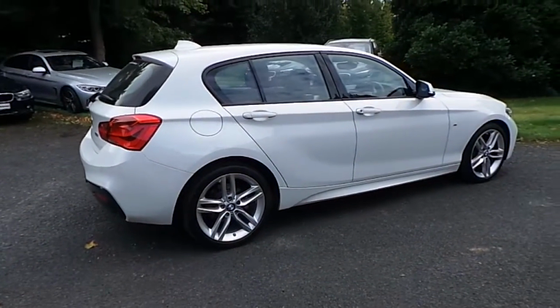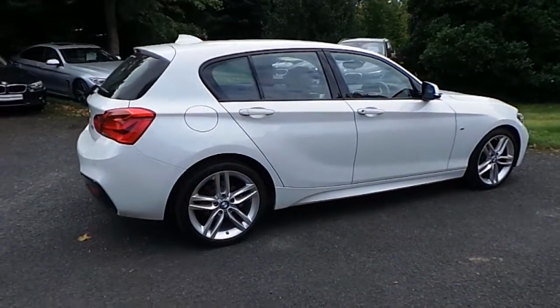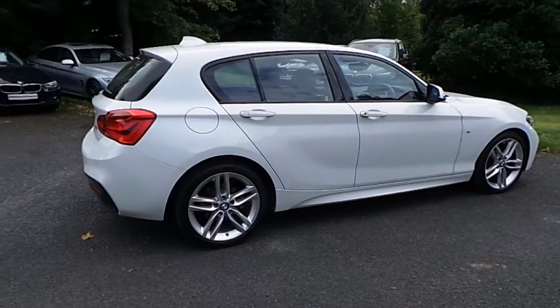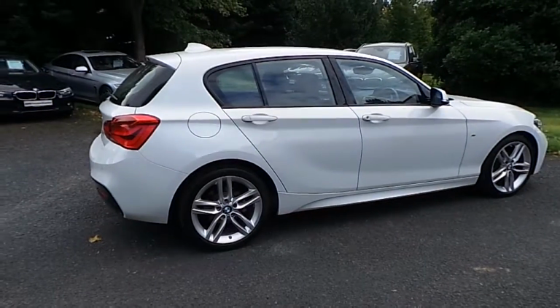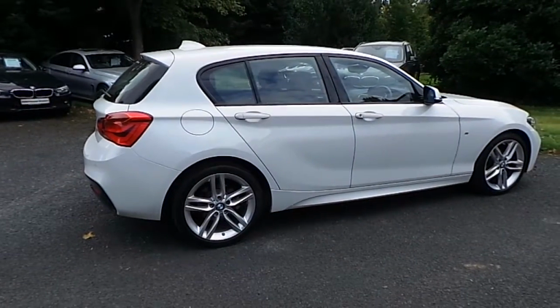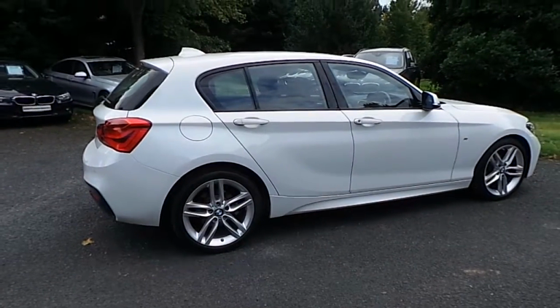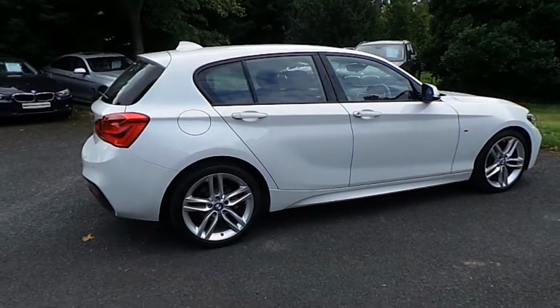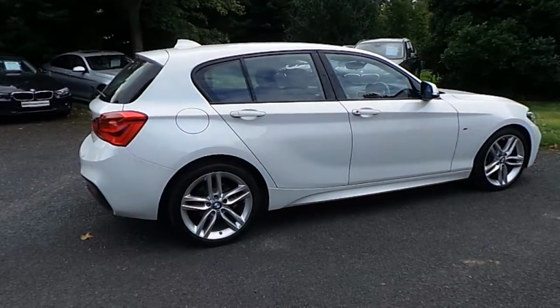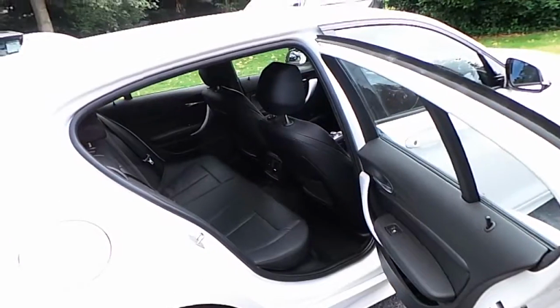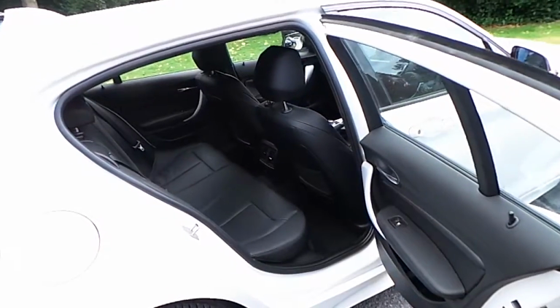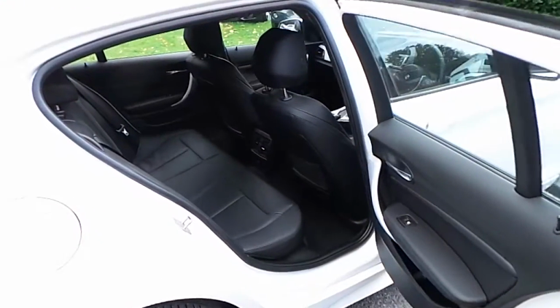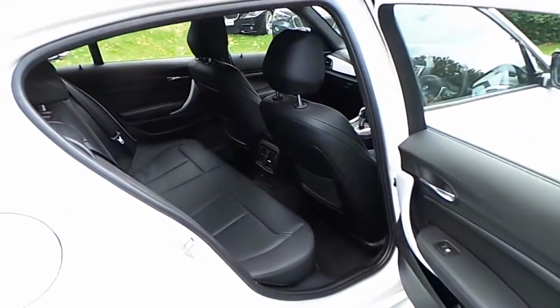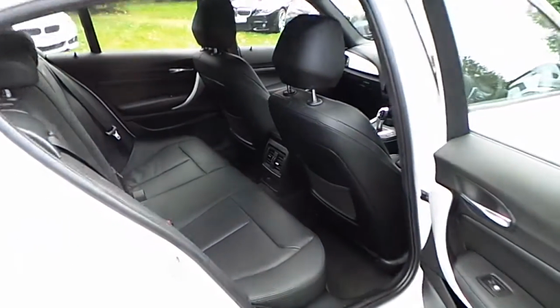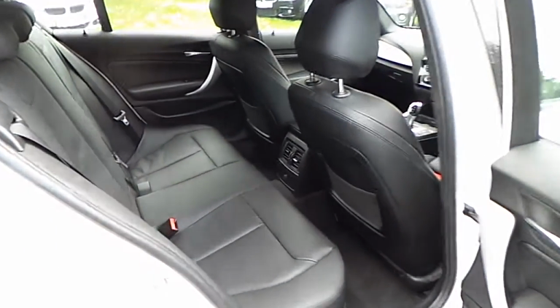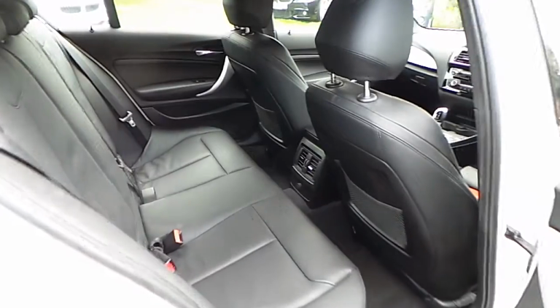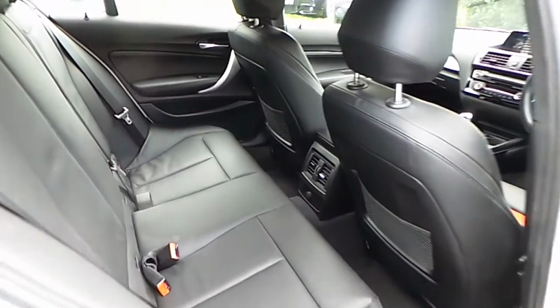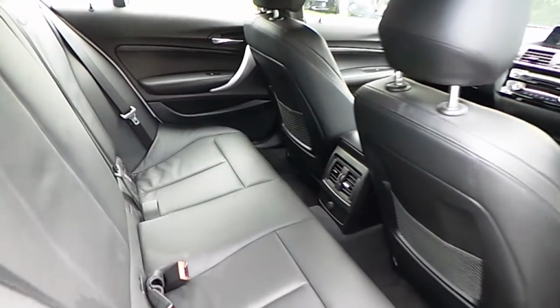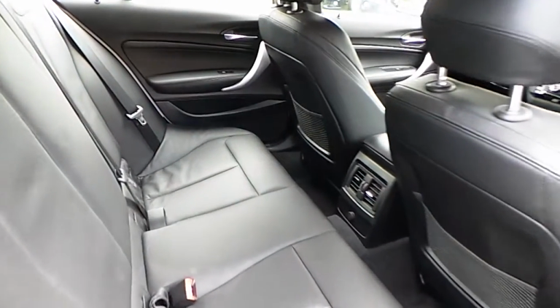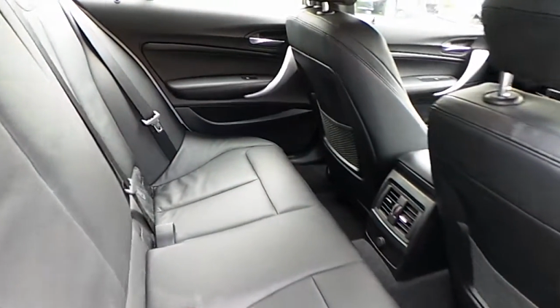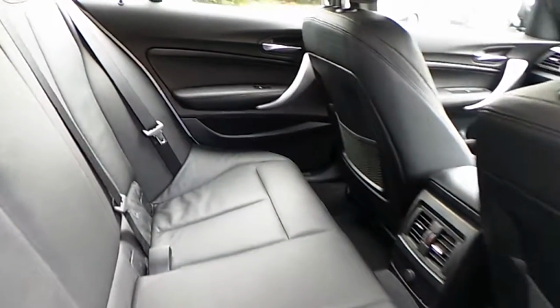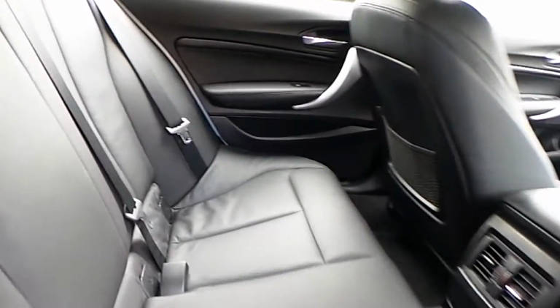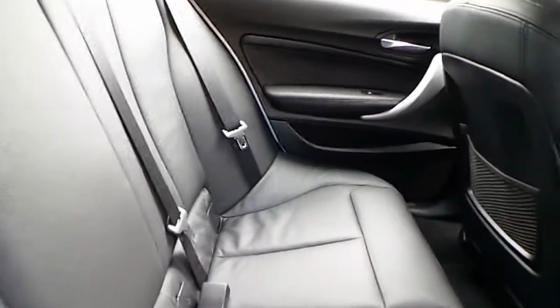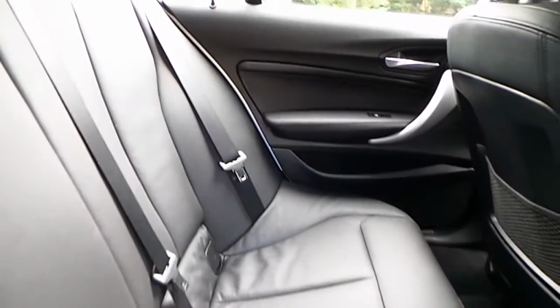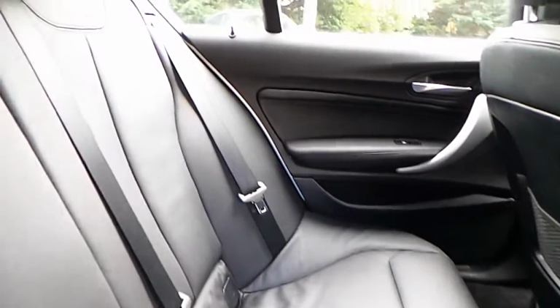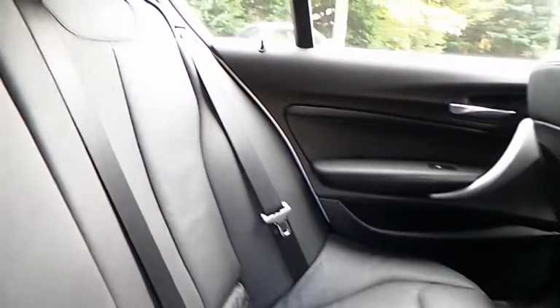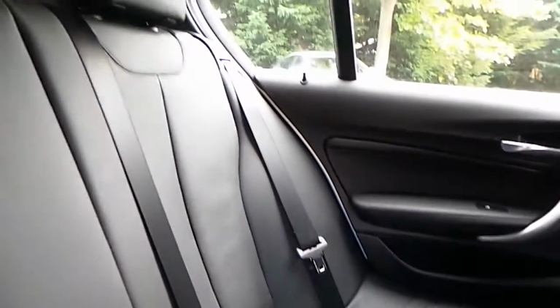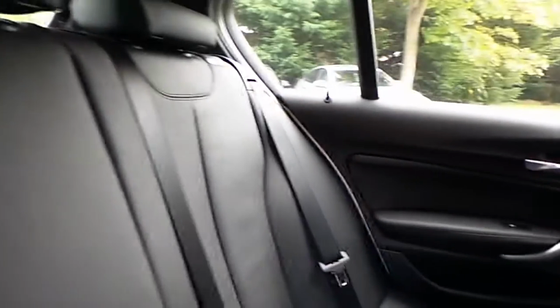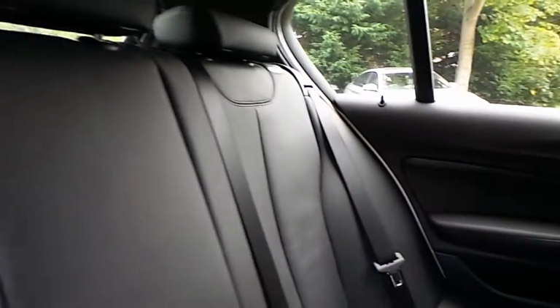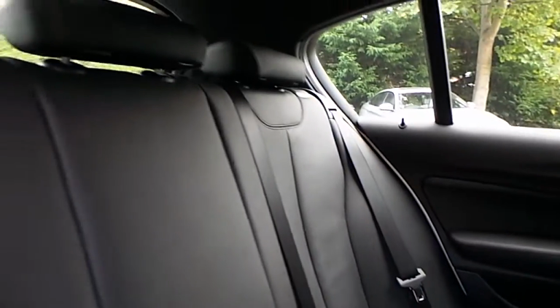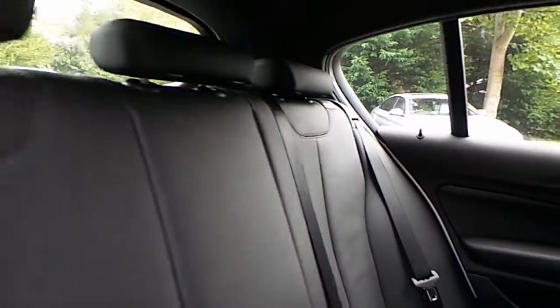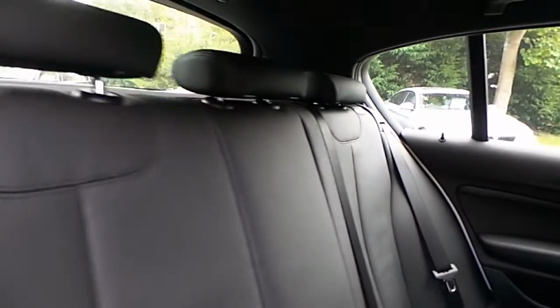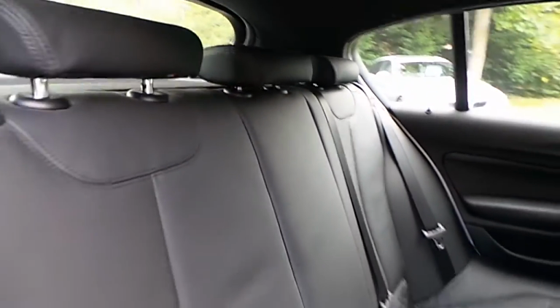Now let's take a look at the interior. This 118 M Sport comes with a two-year BMW premium select warranty and finance is available from Murphy & Gun on request.